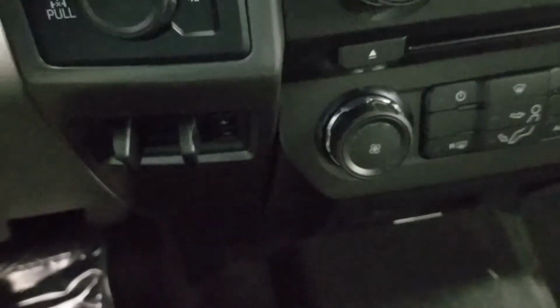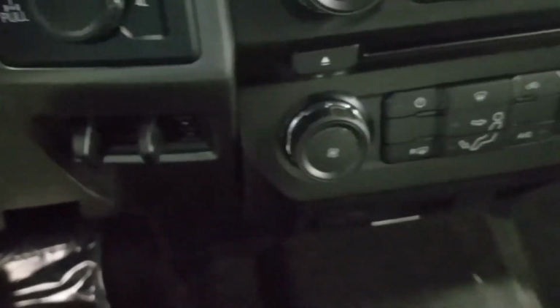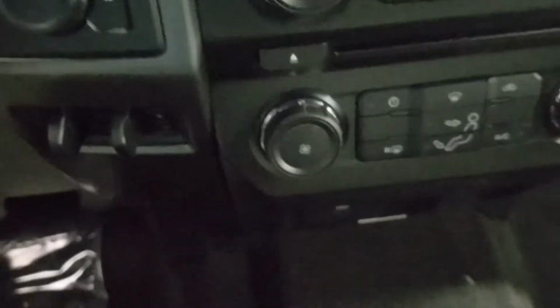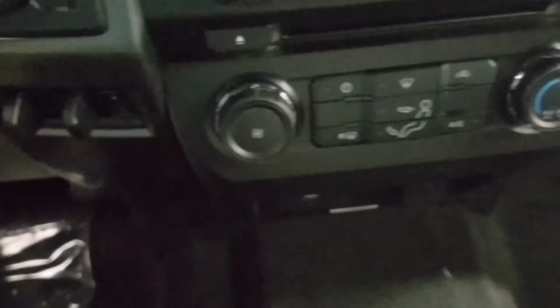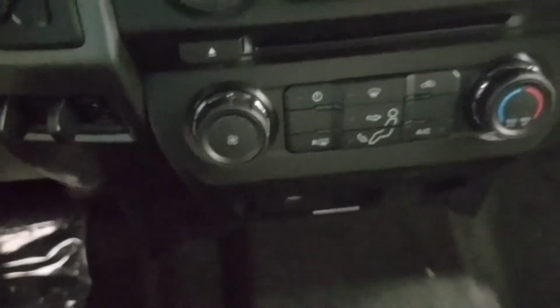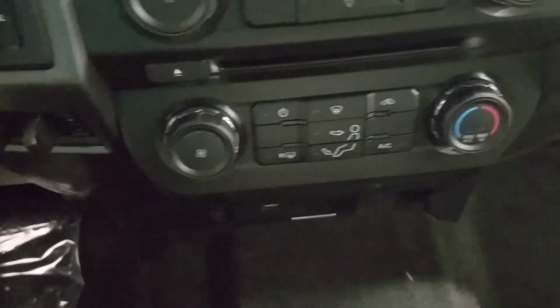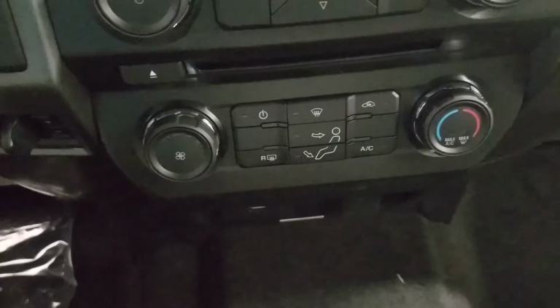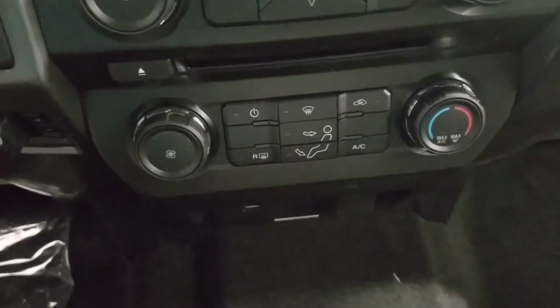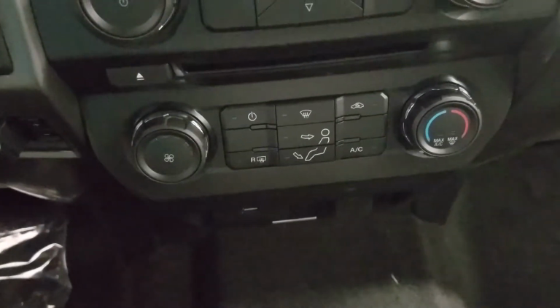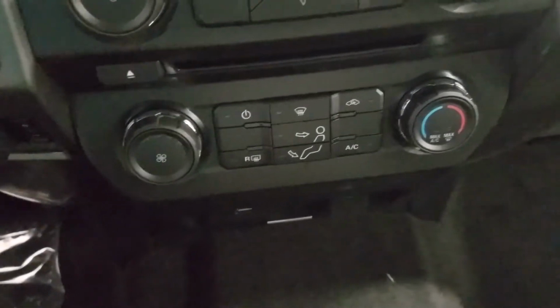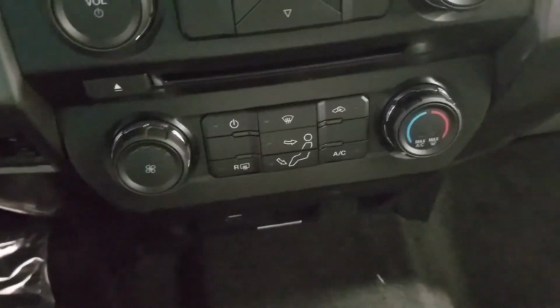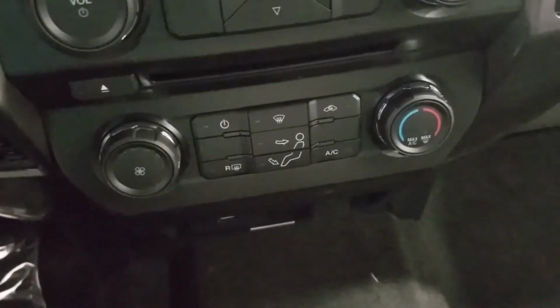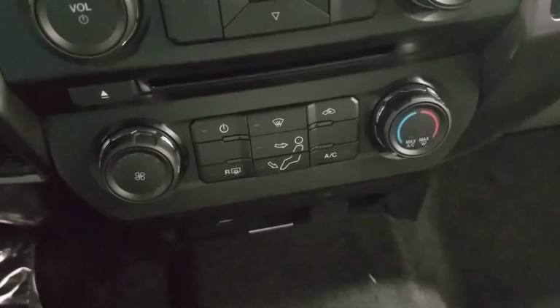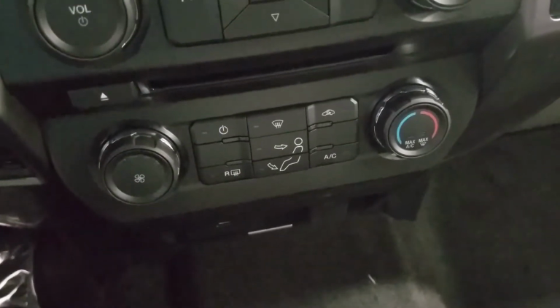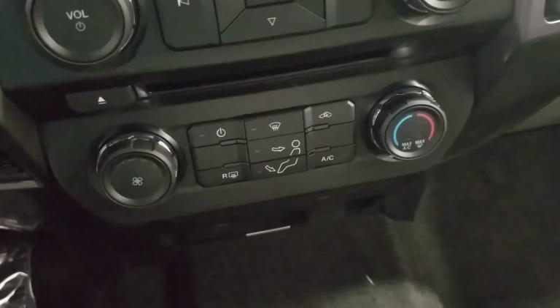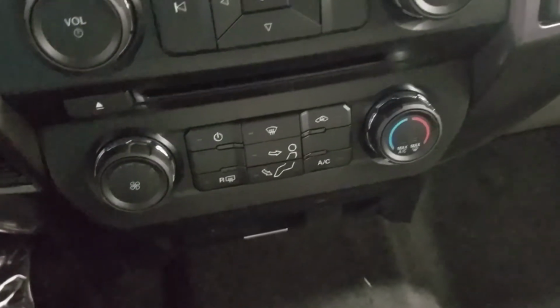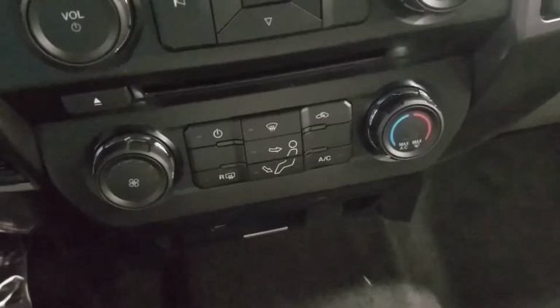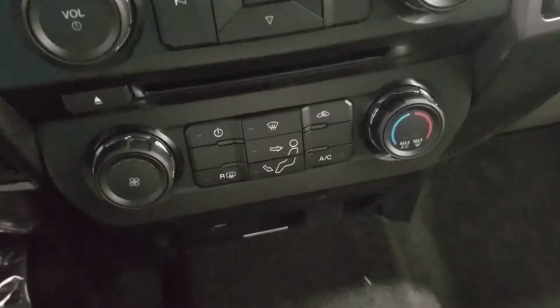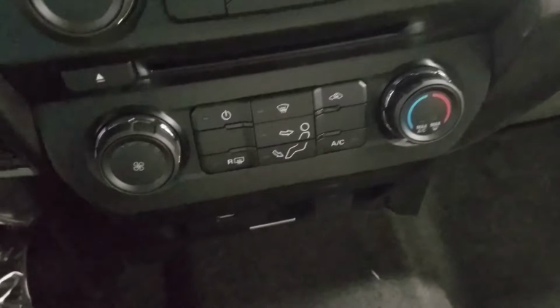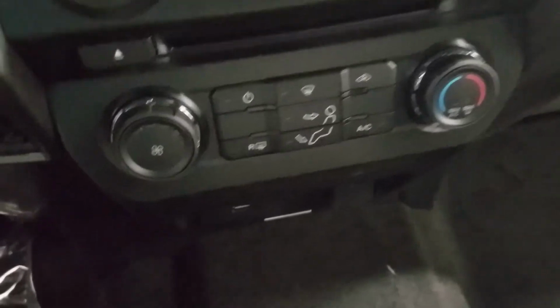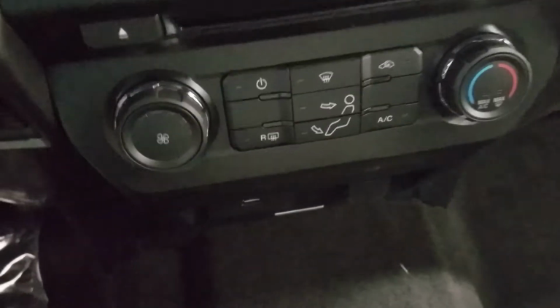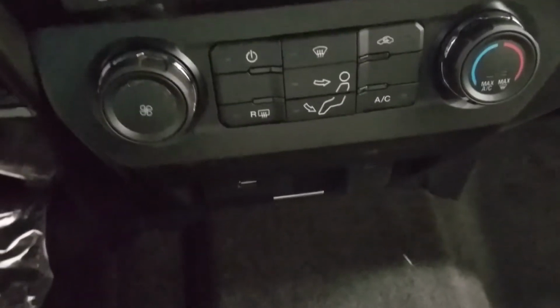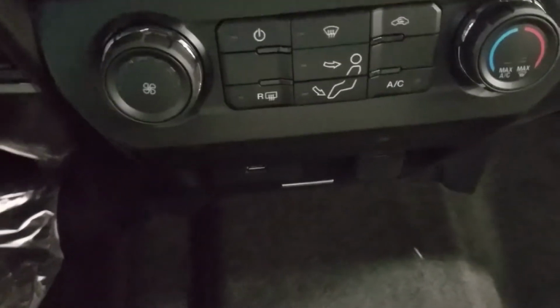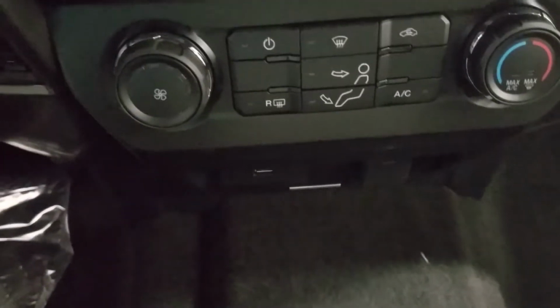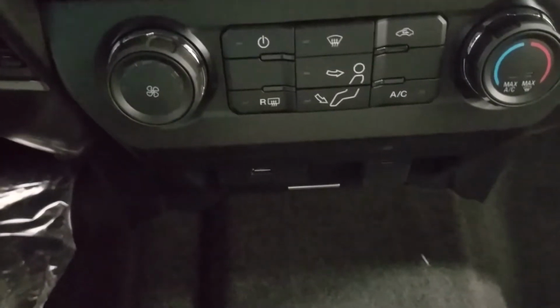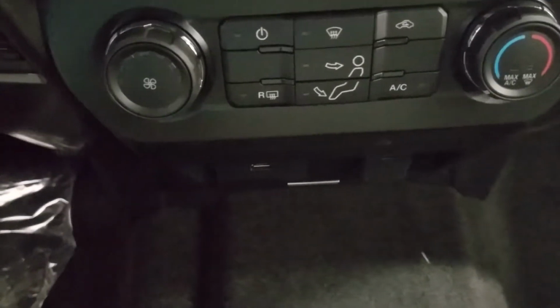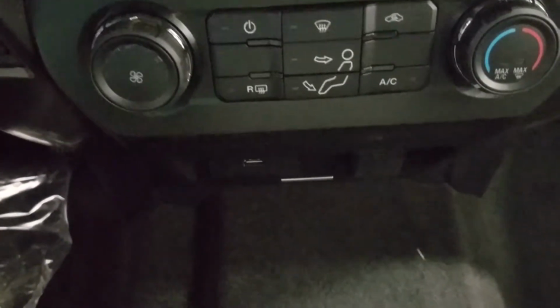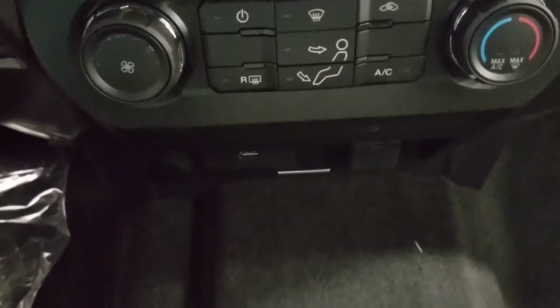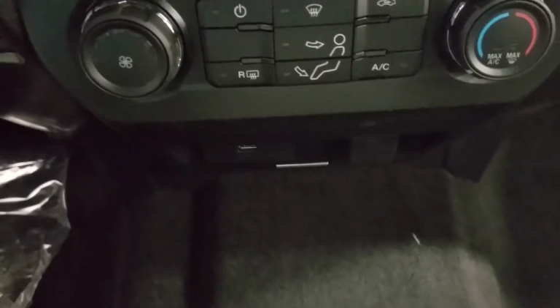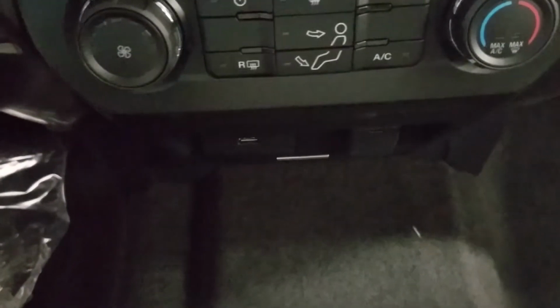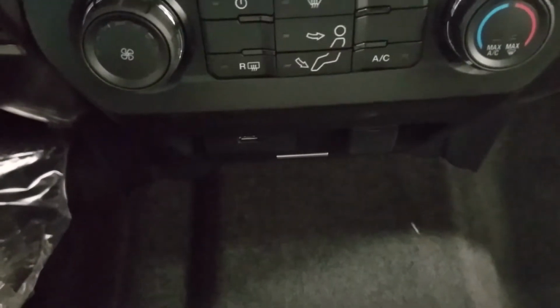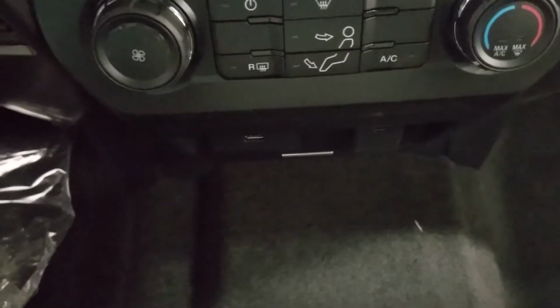To the right we have our climate control area, which allows for rear defrosting. And down below we have our USB charging ports with our 12 volt connection.